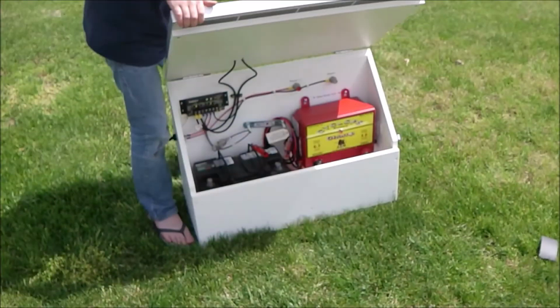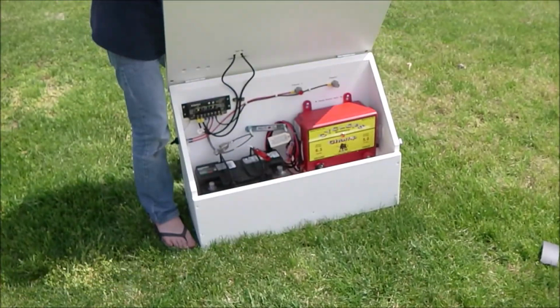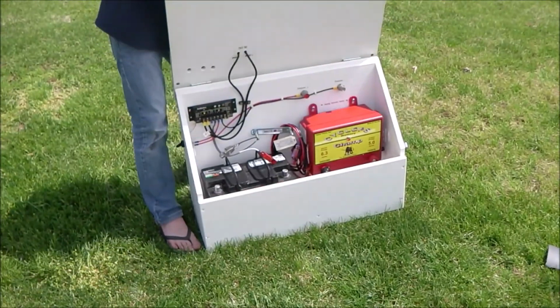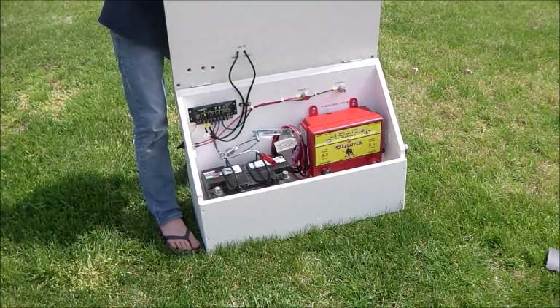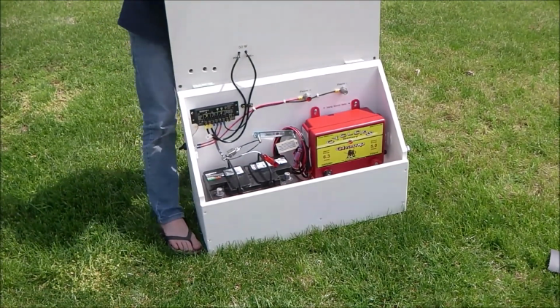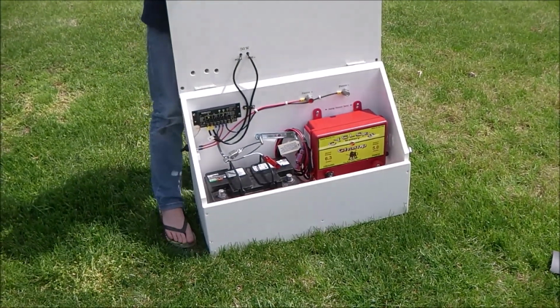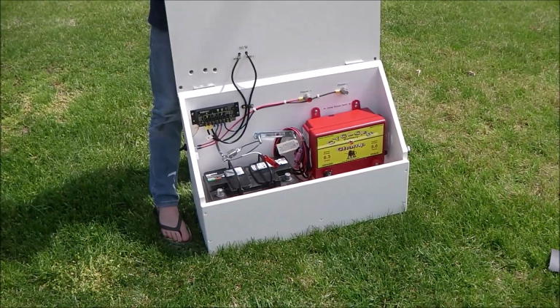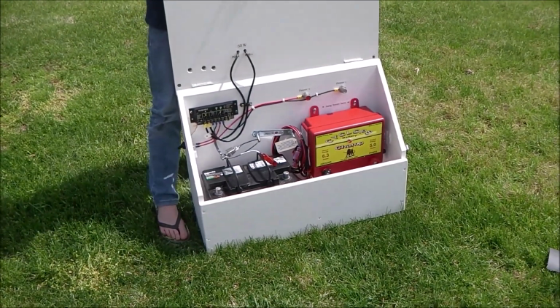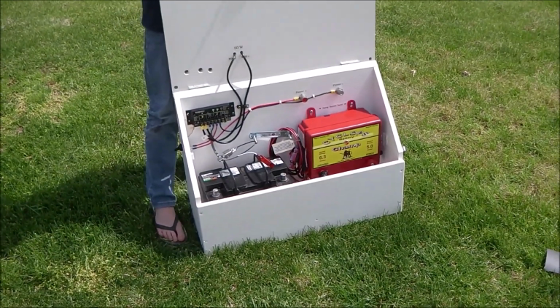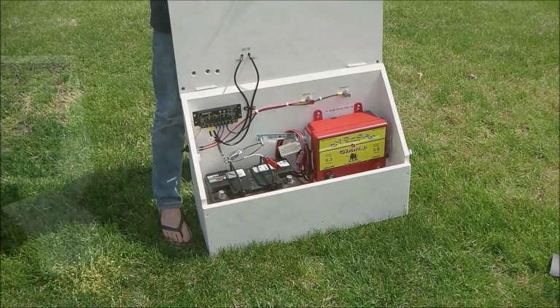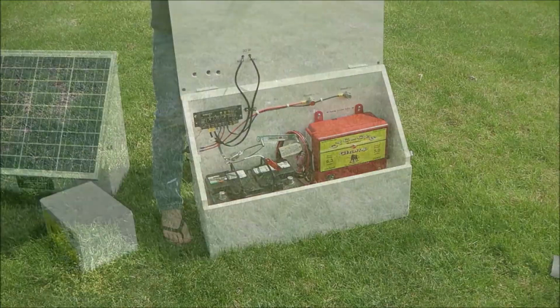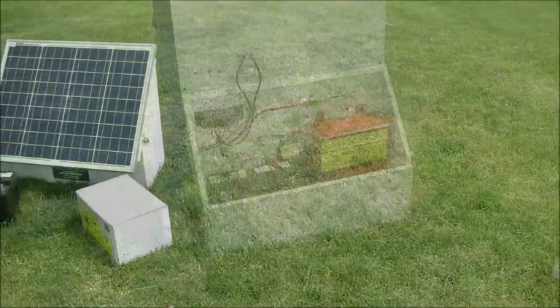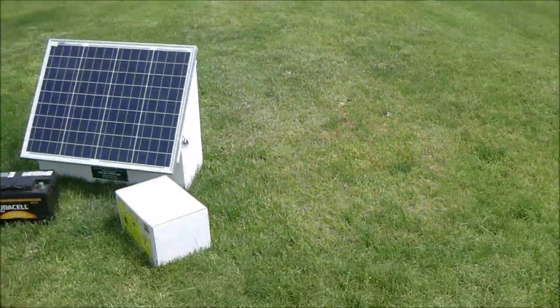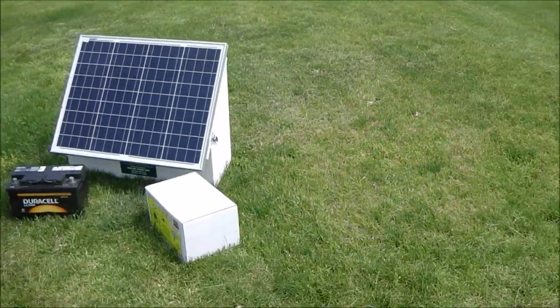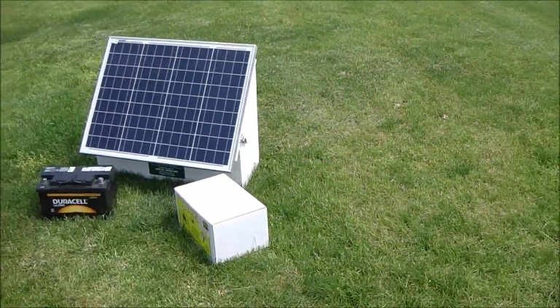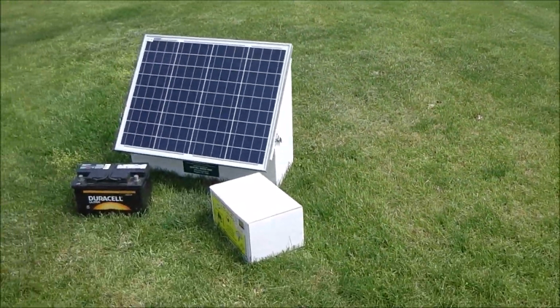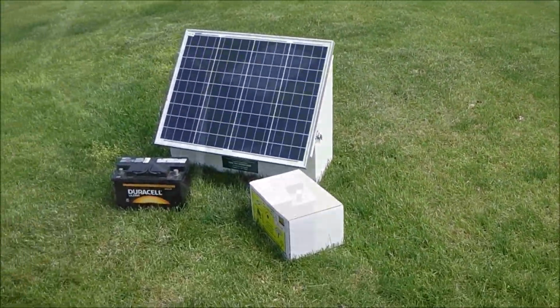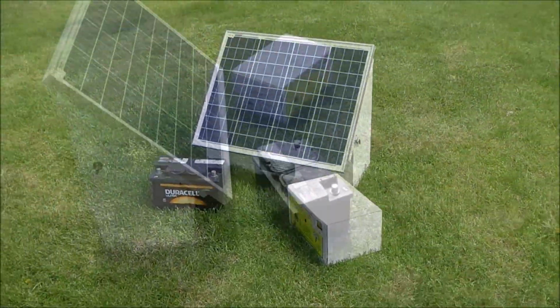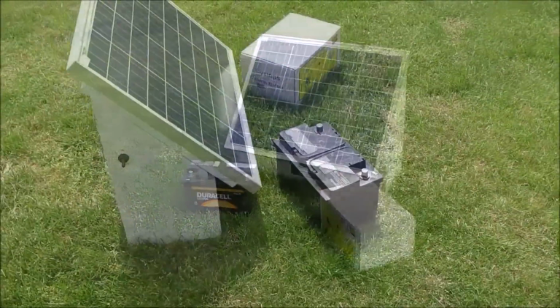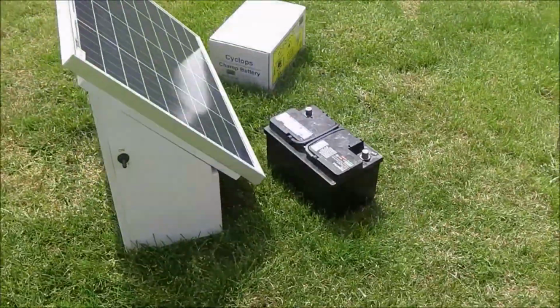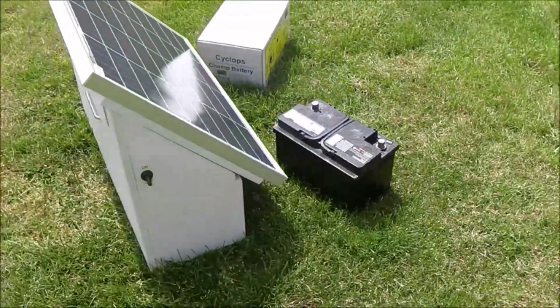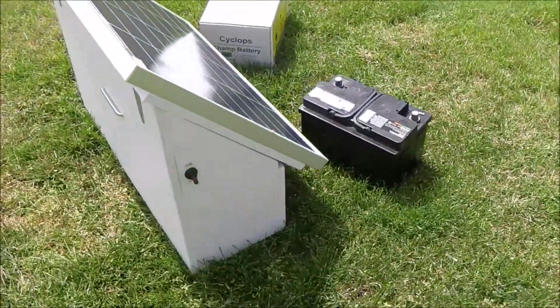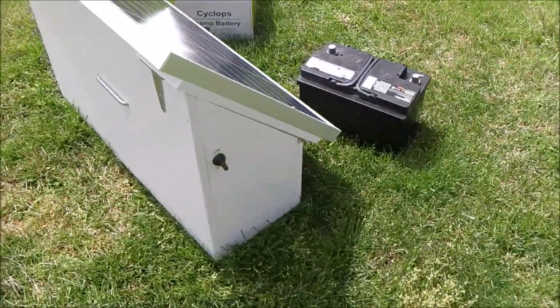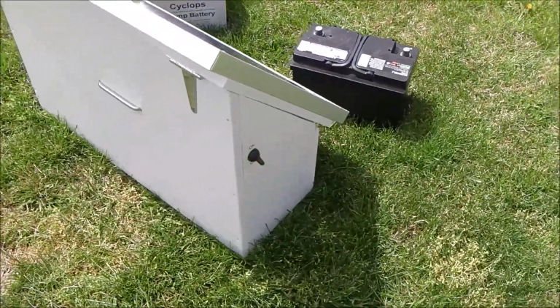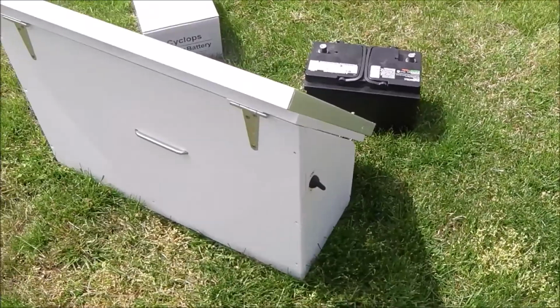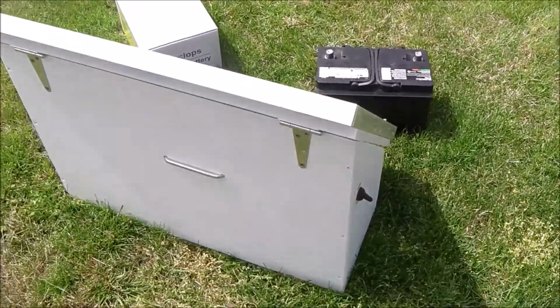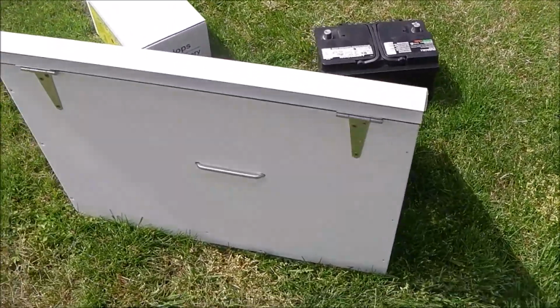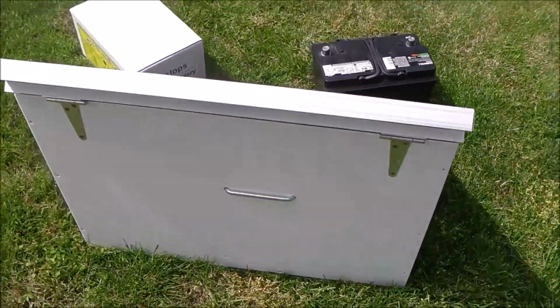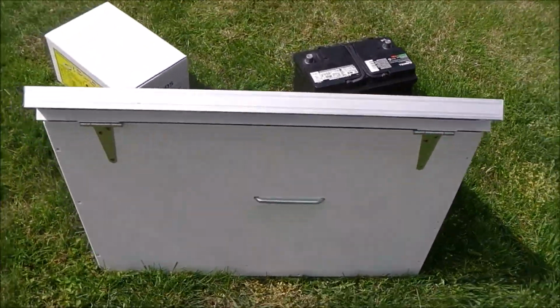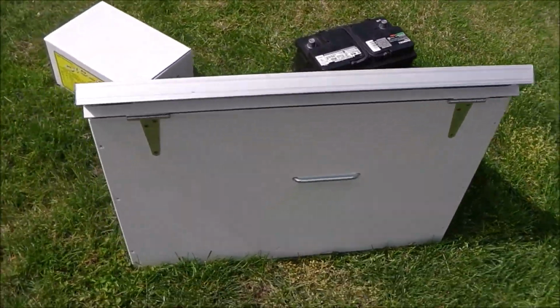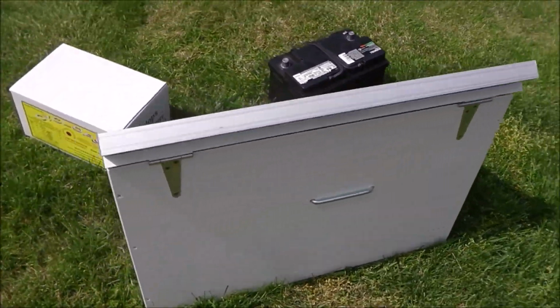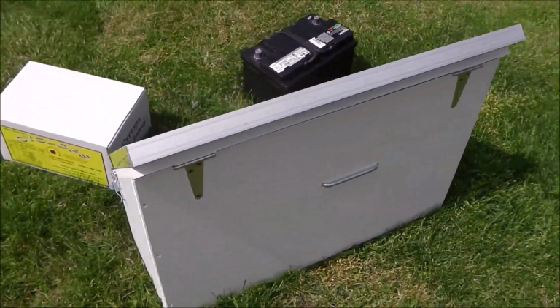Hello, this is a little video we put together showing you how you can make a battery powered electric fence energizer into a solar powered unit.